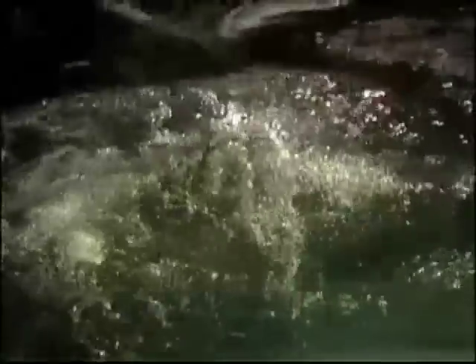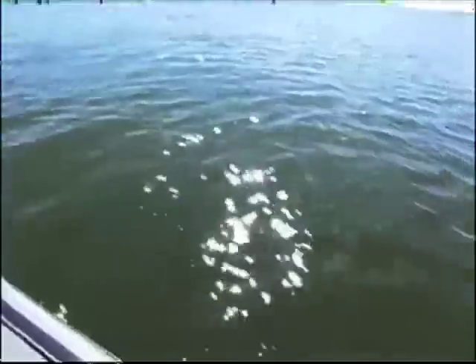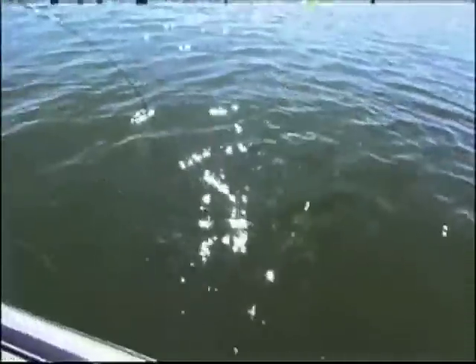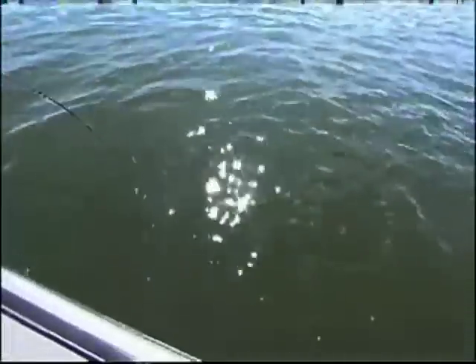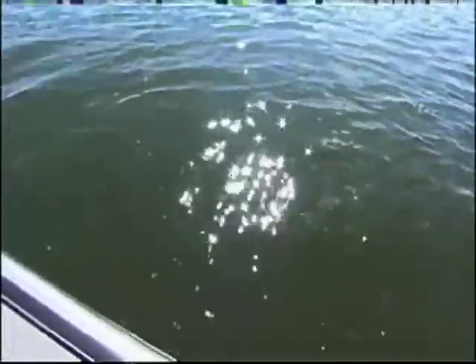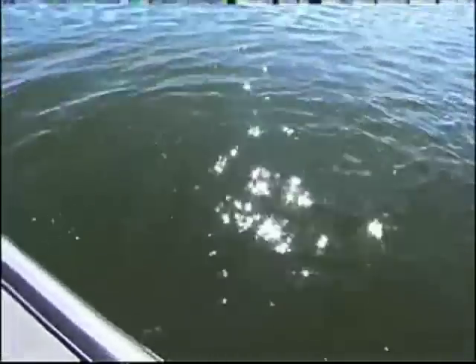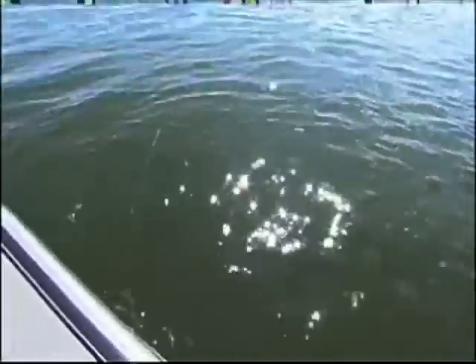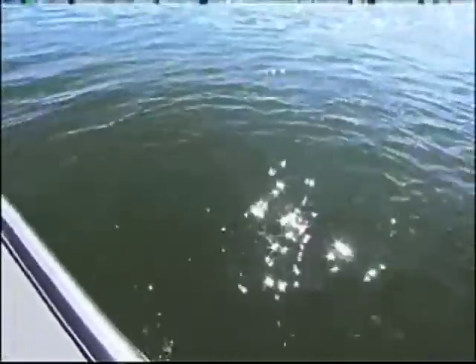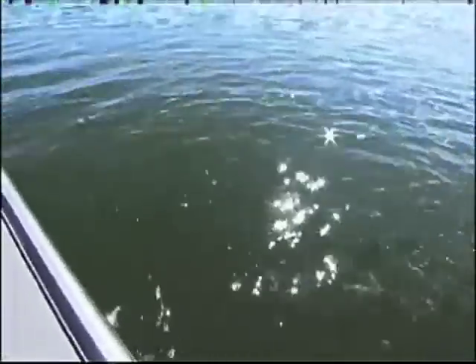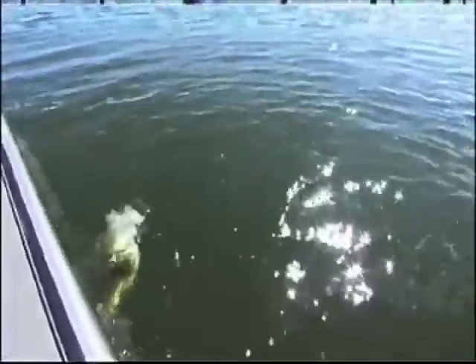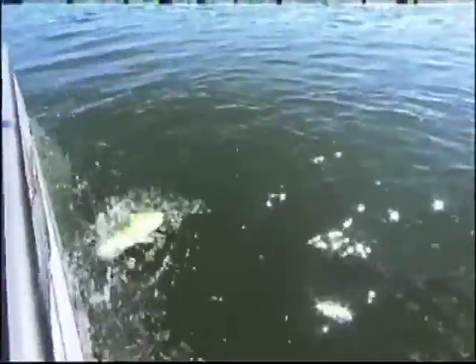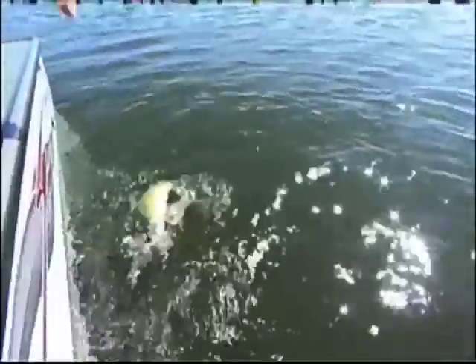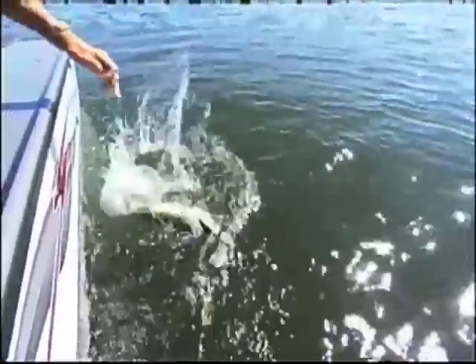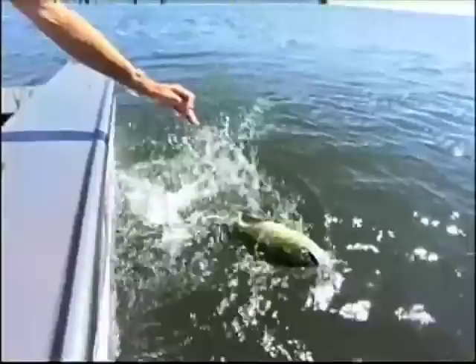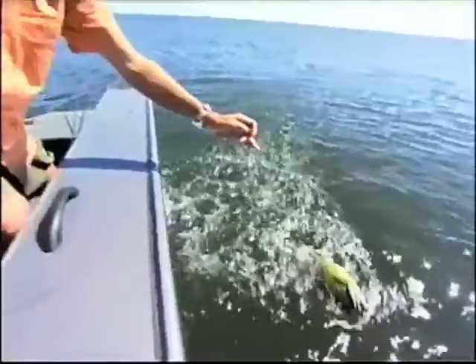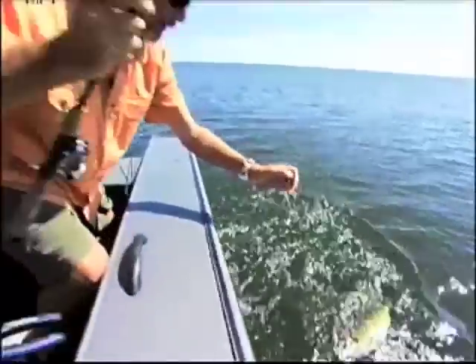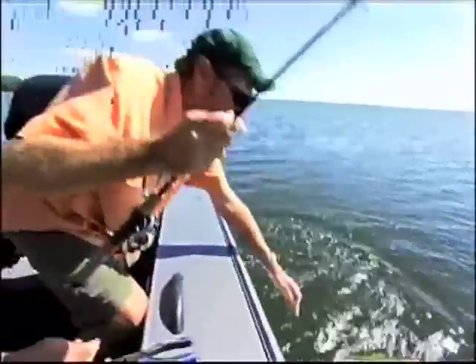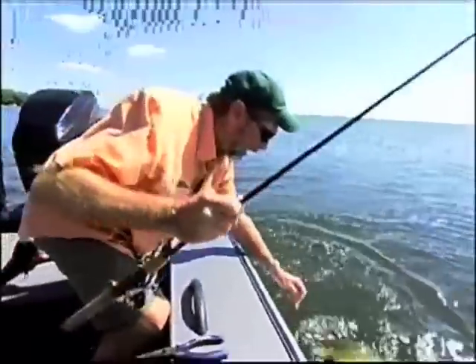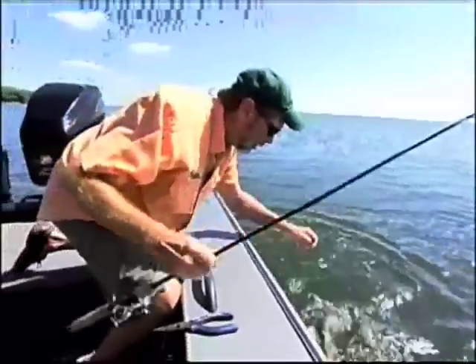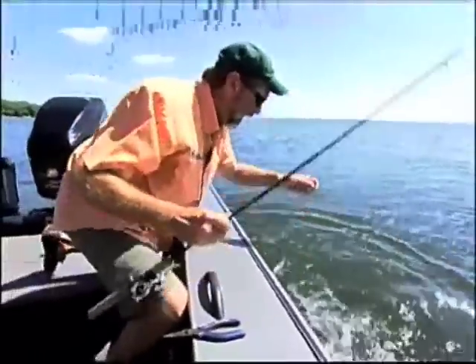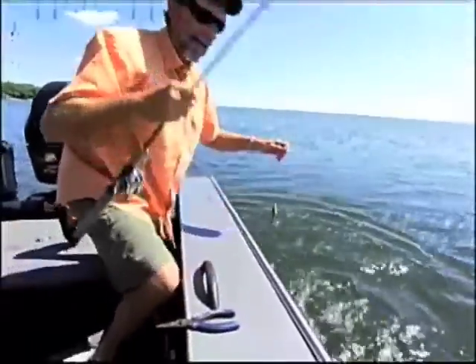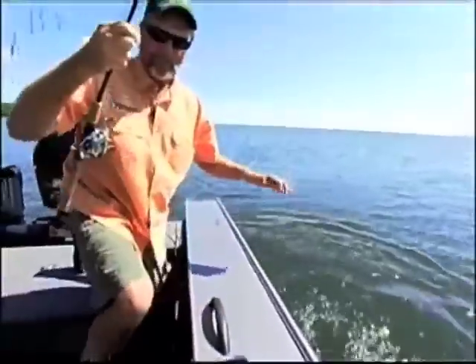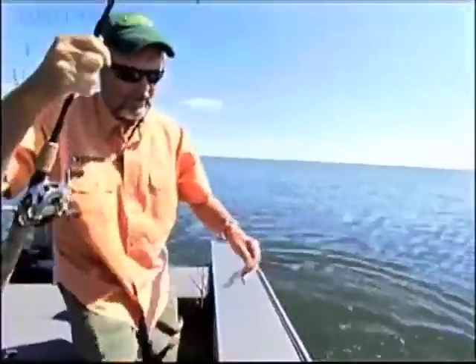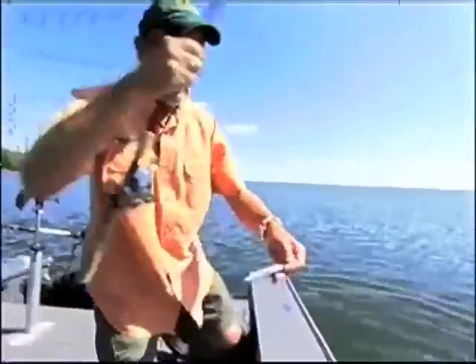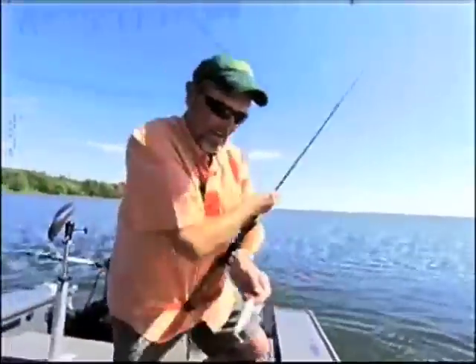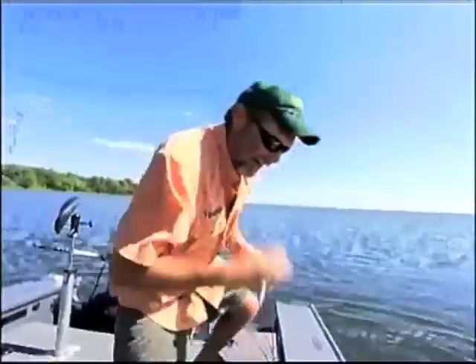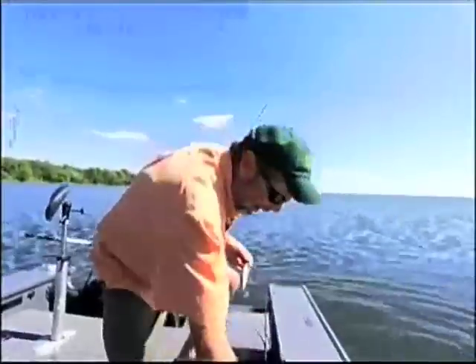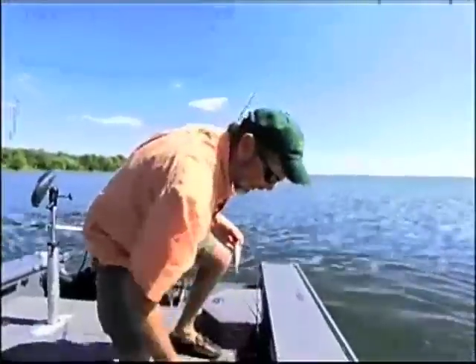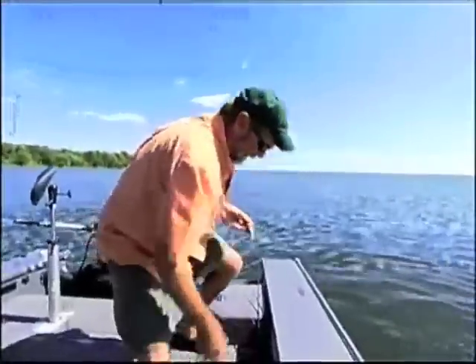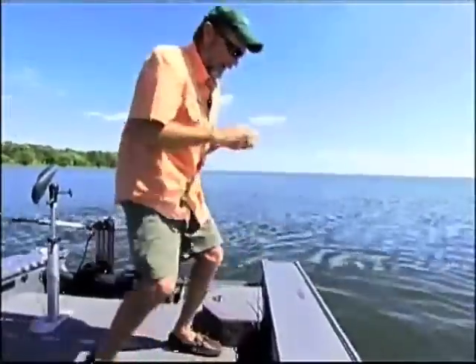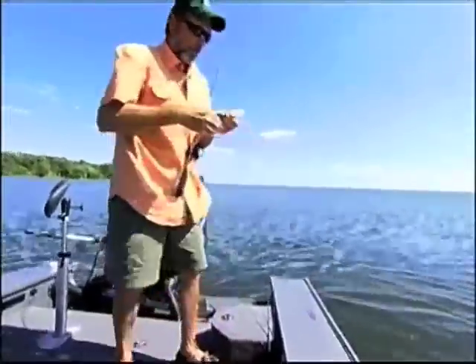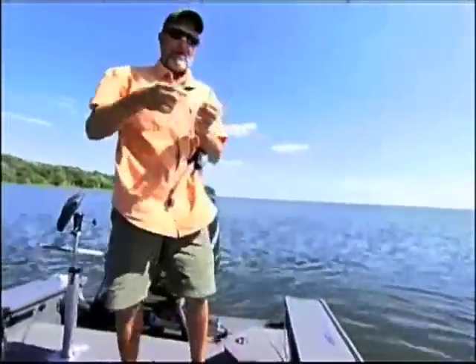There ain't nothing more fun than catching big smallmouths. He got off on a topwater bait.